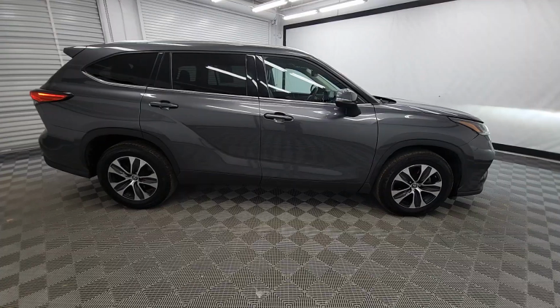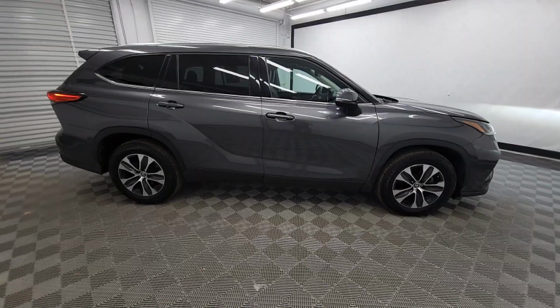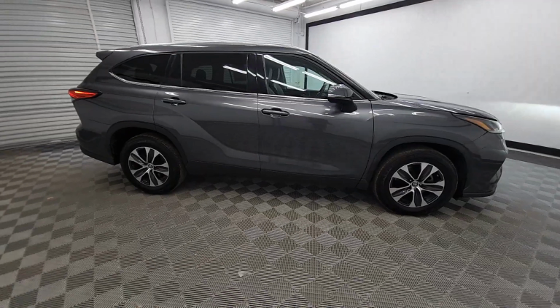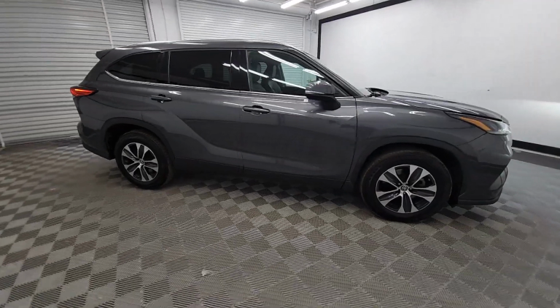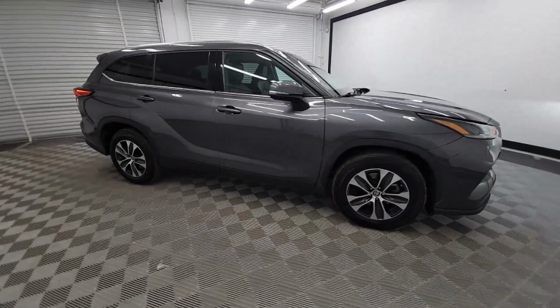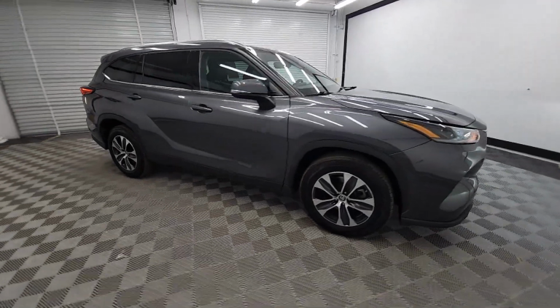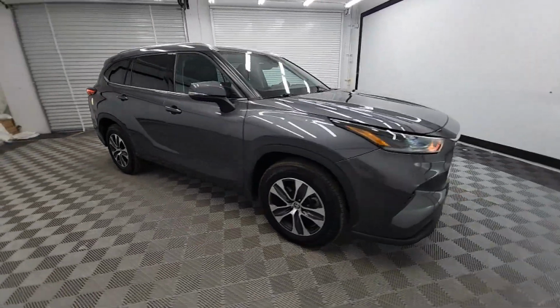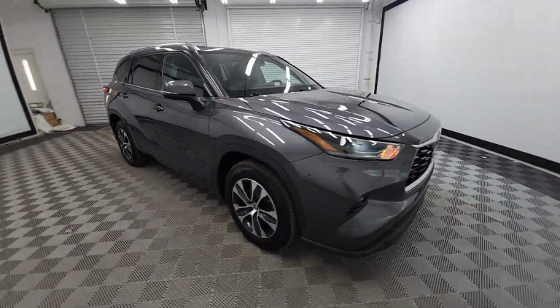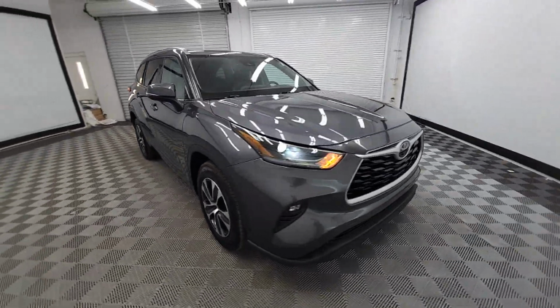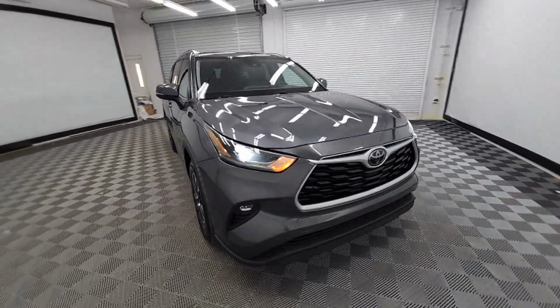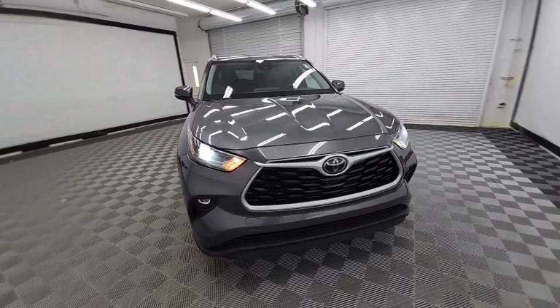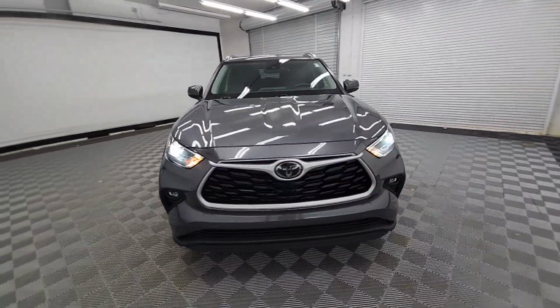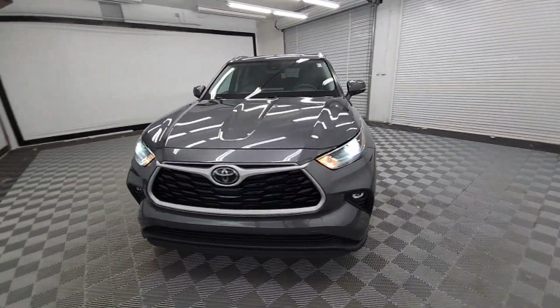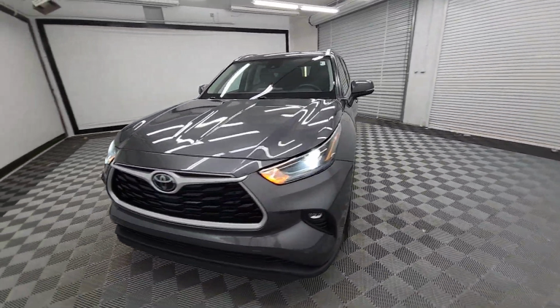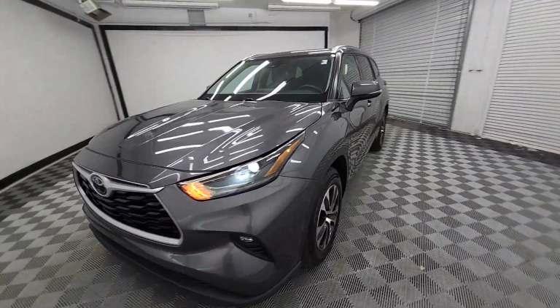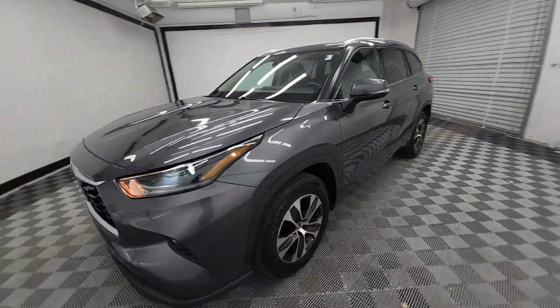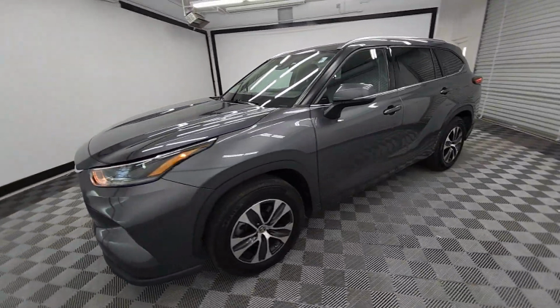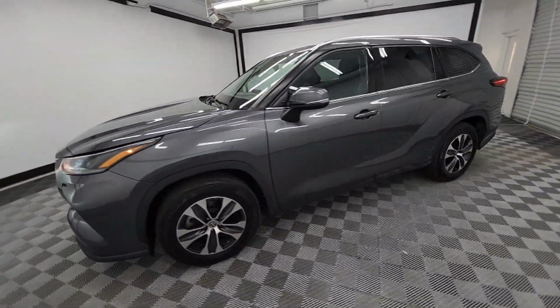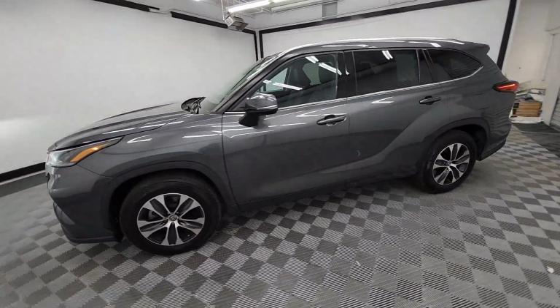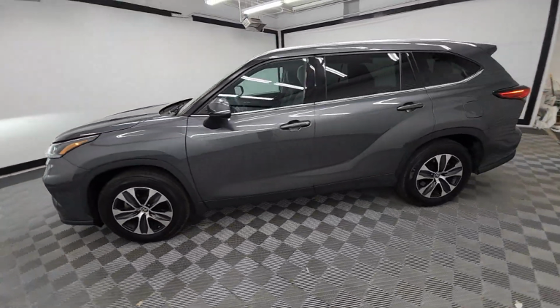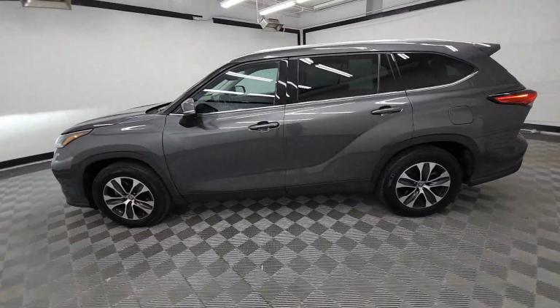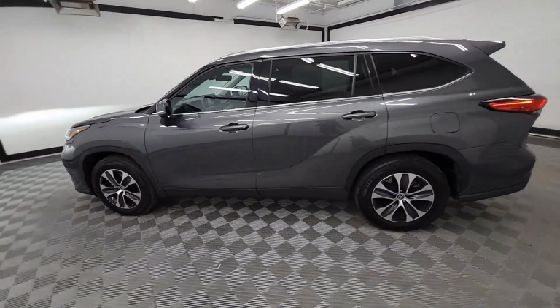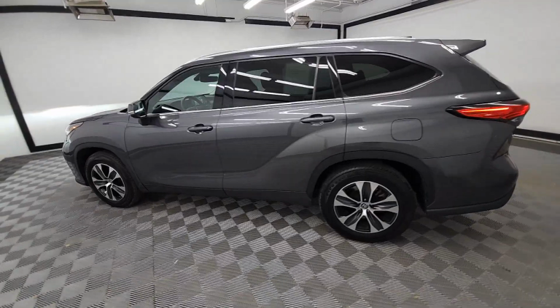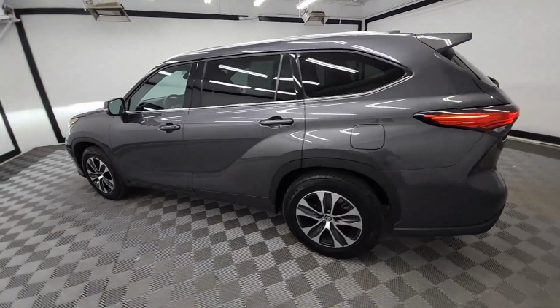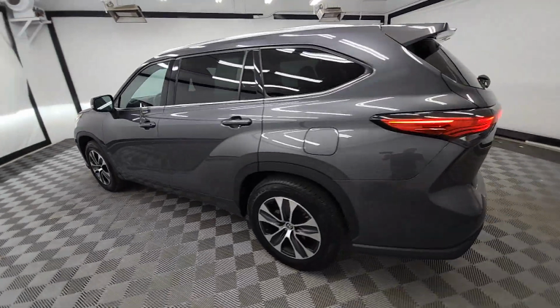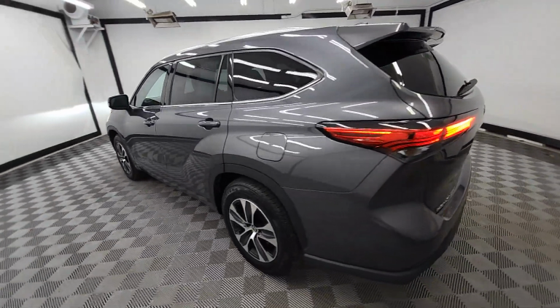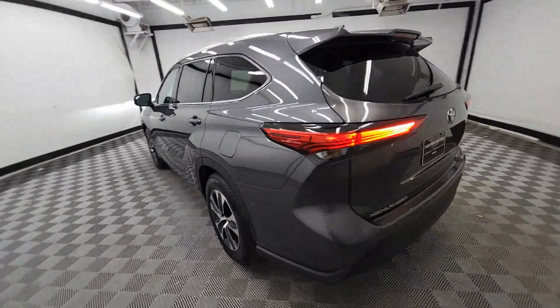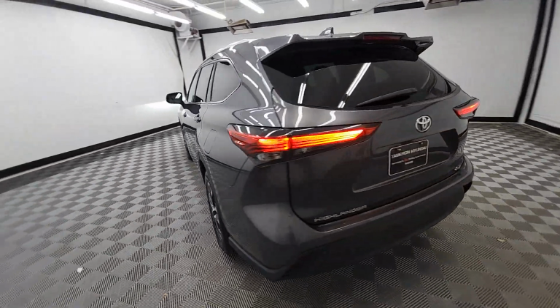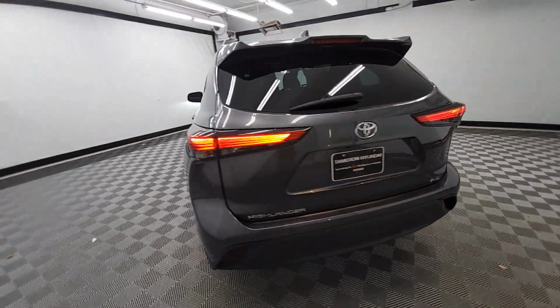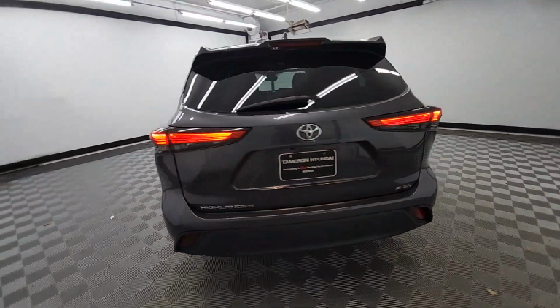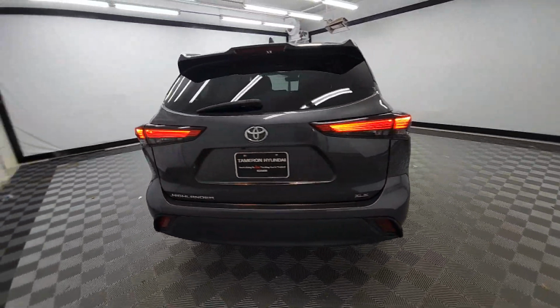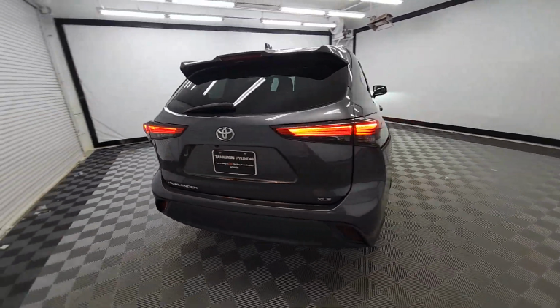Can you see yourself in the 2021 Toyota Highlander? With less than 70,000 miles on the odometer, this vehicle stands out from the rest. Give your family this spacious, efficient Highlander and start building your road trip memories.